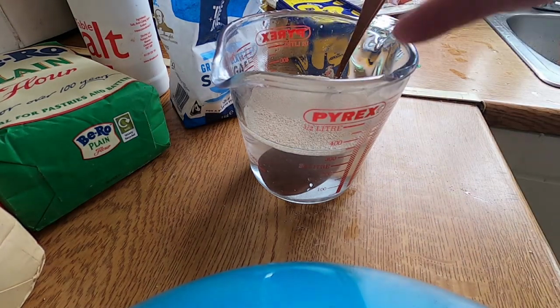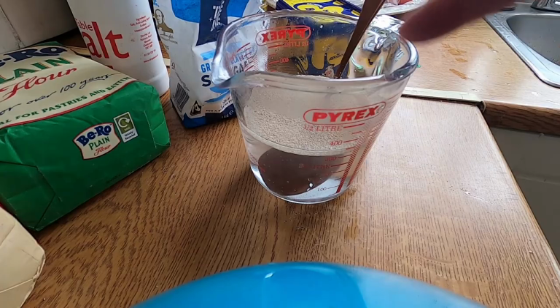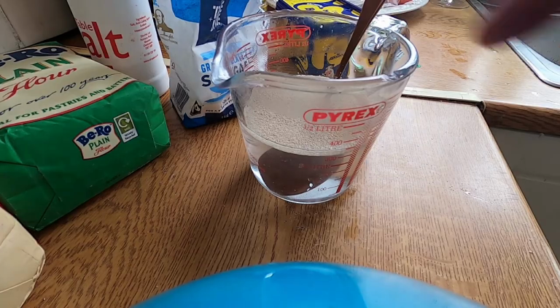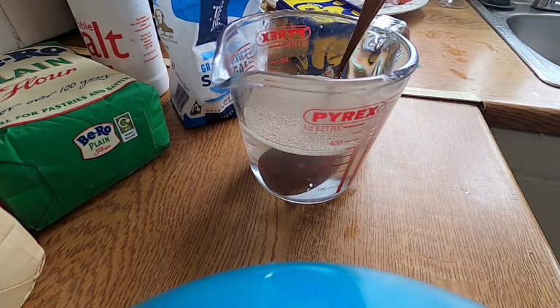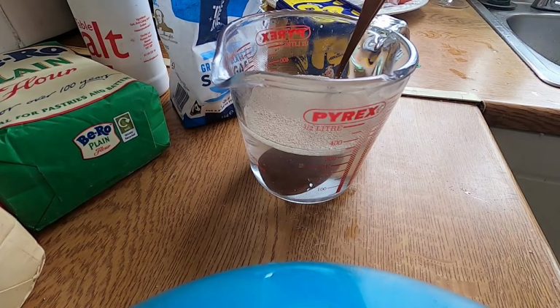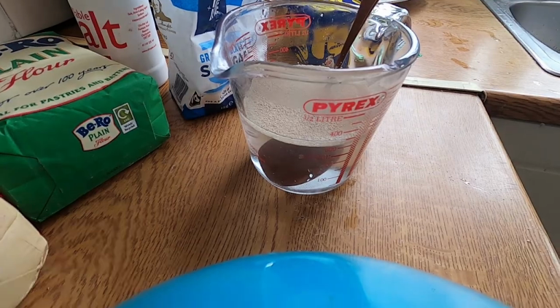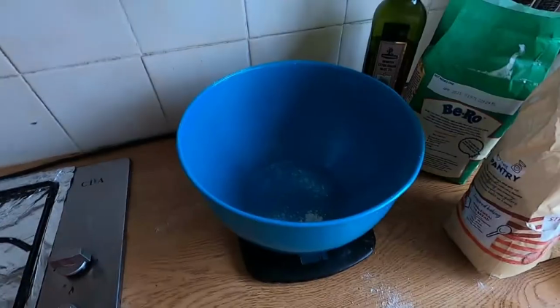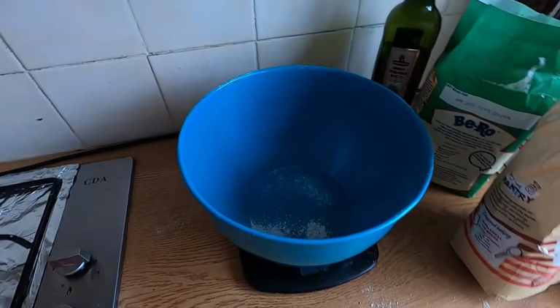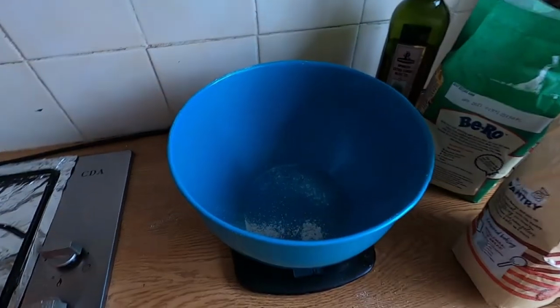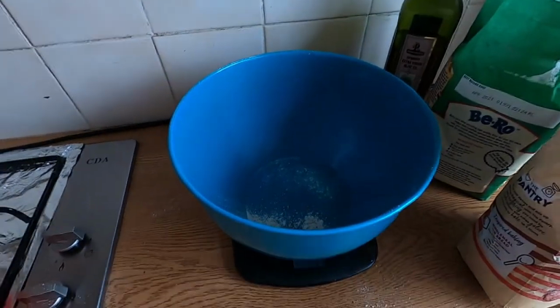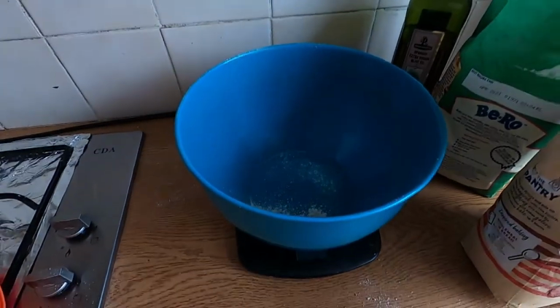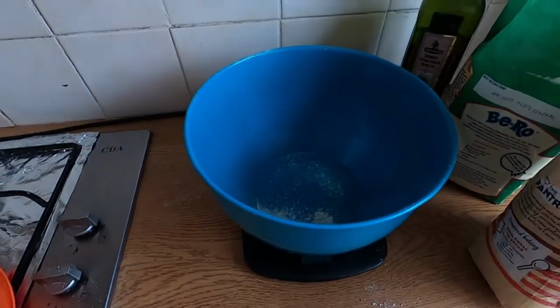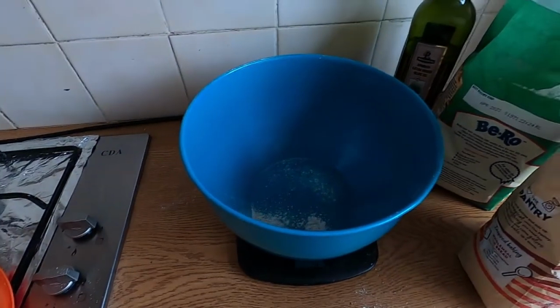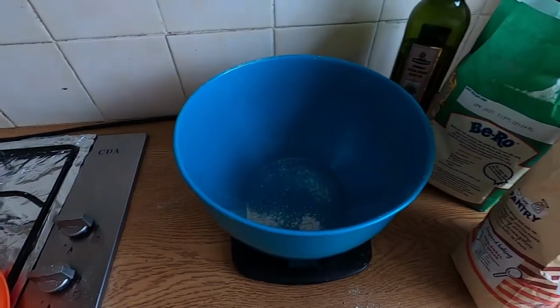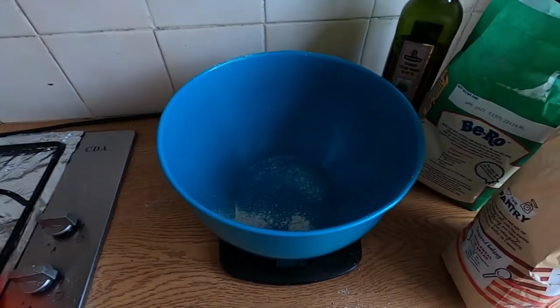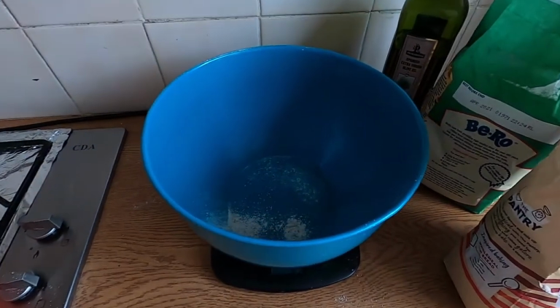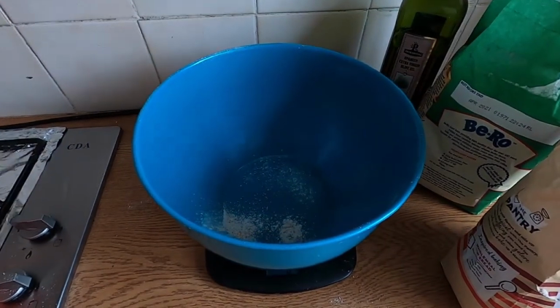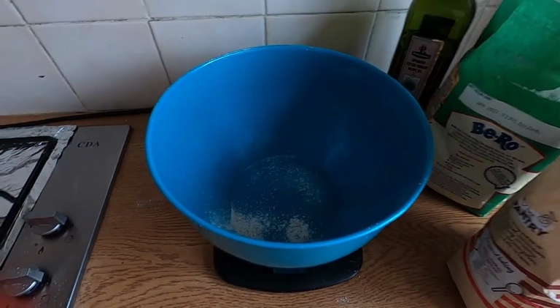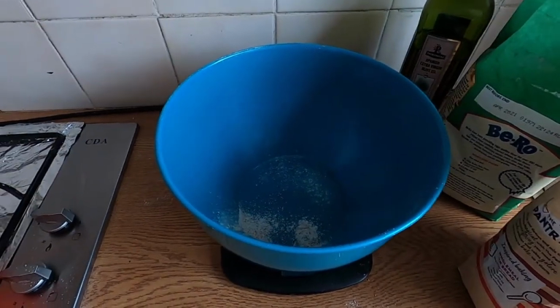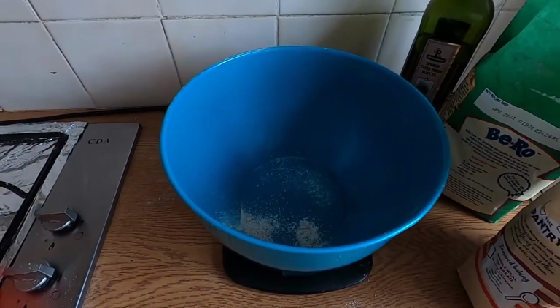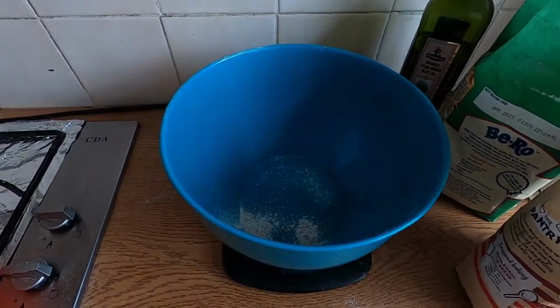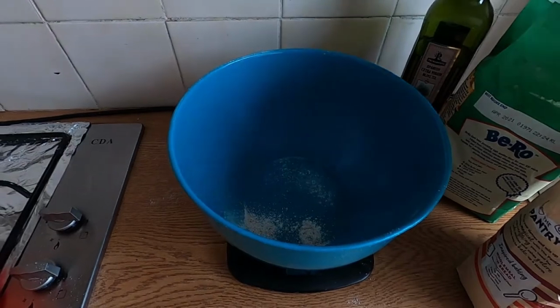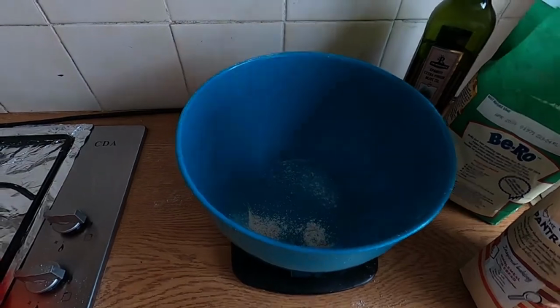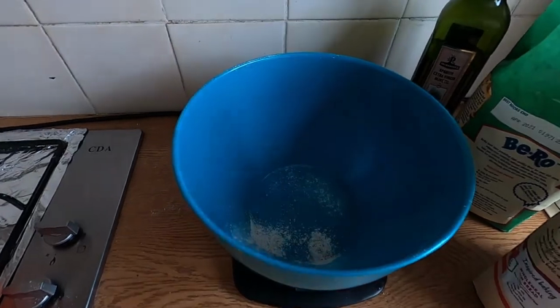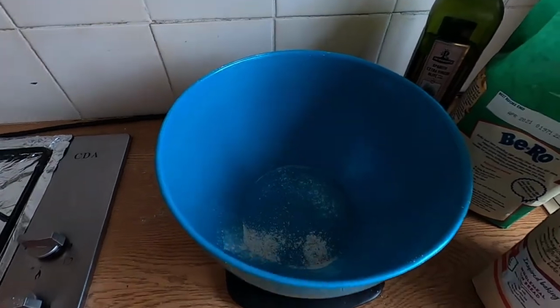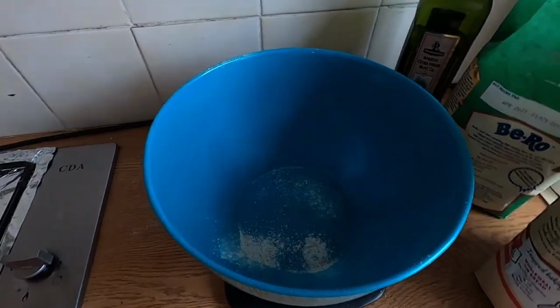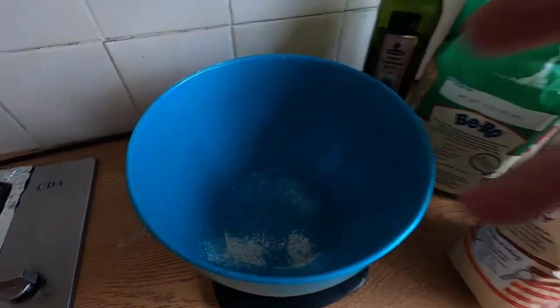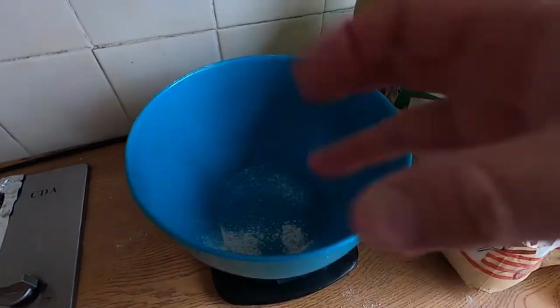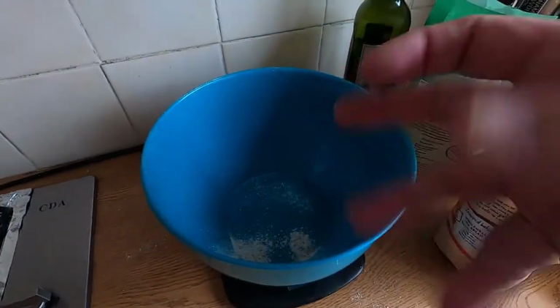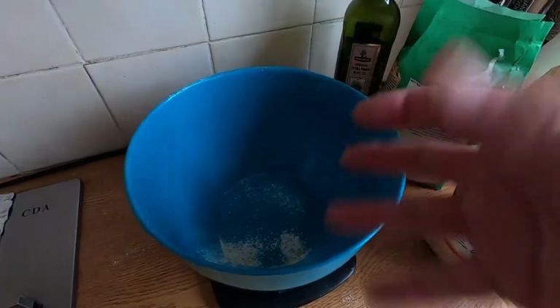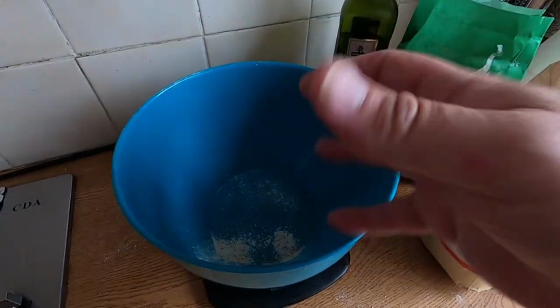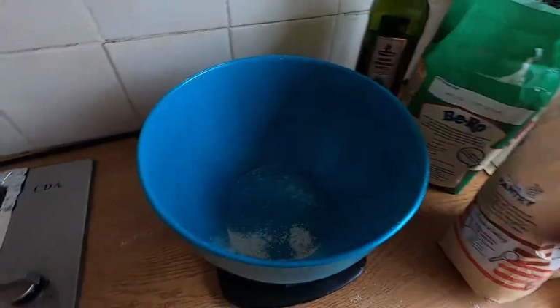I'll show you what it looks like when it's frothing. Whilst we're waiting for the yeast to start — because that's what you're doing — the sugar gets the yeast going.